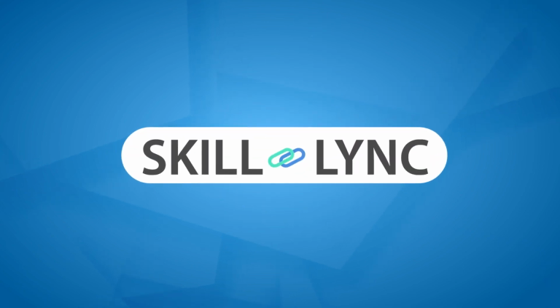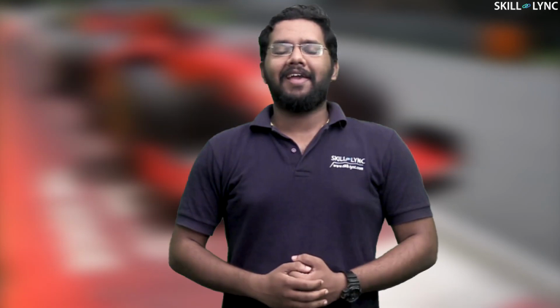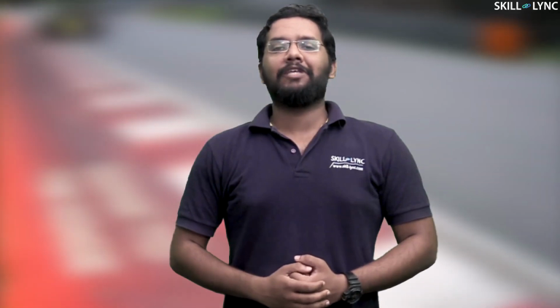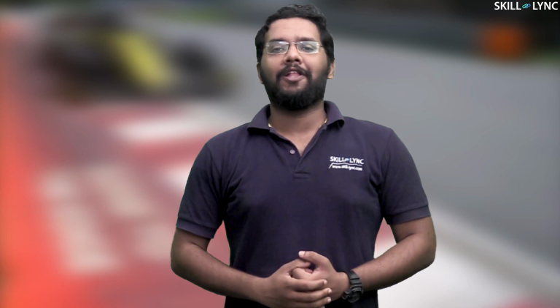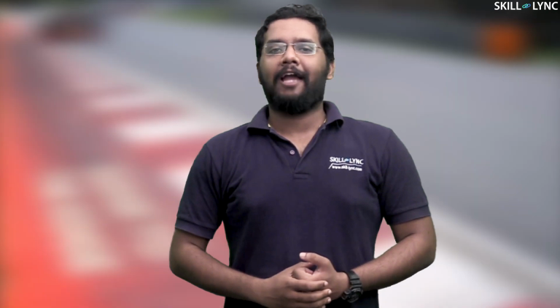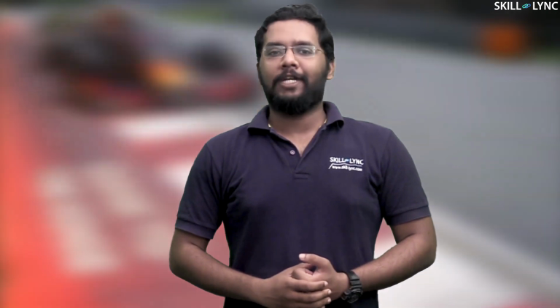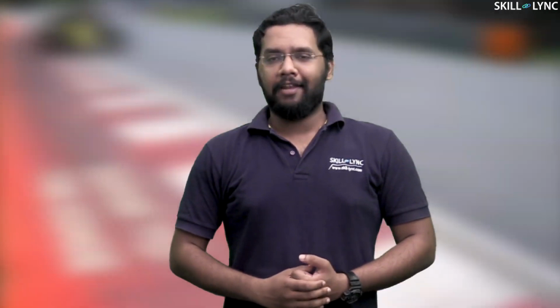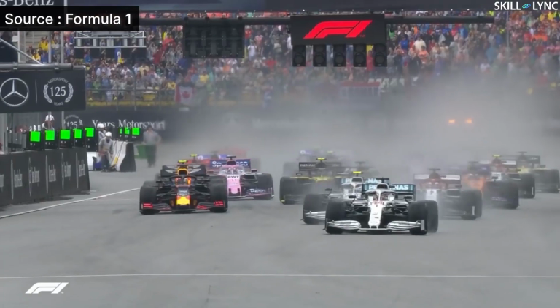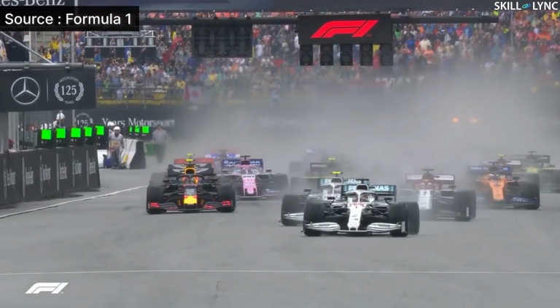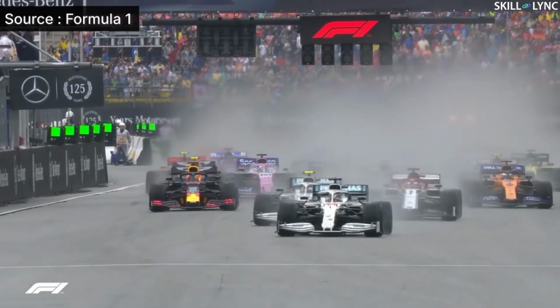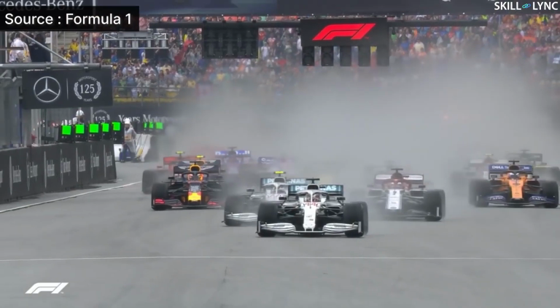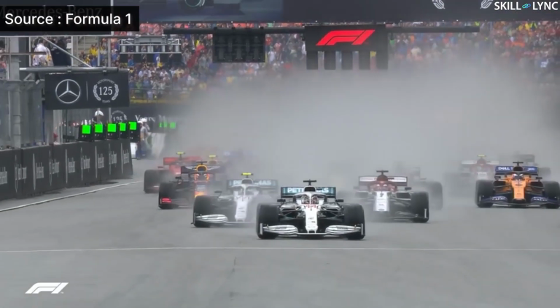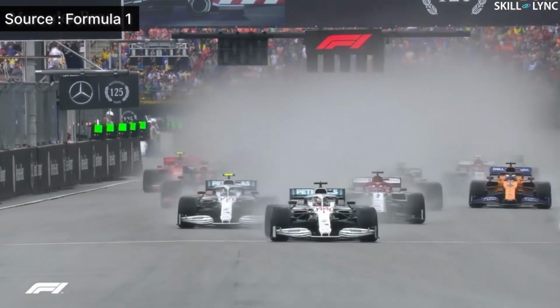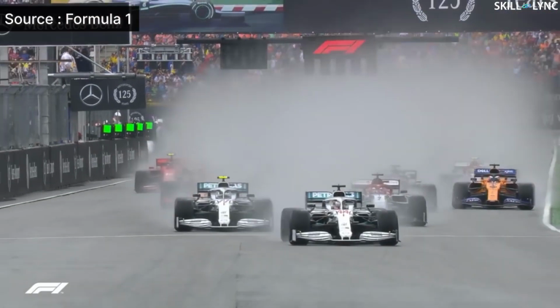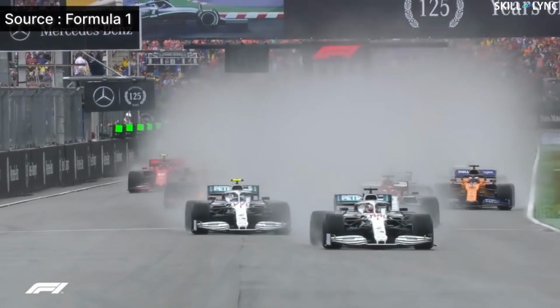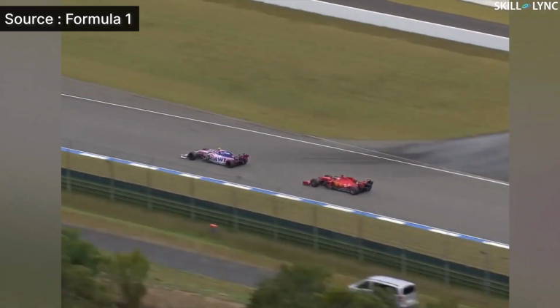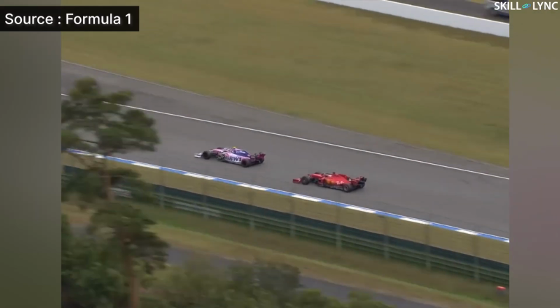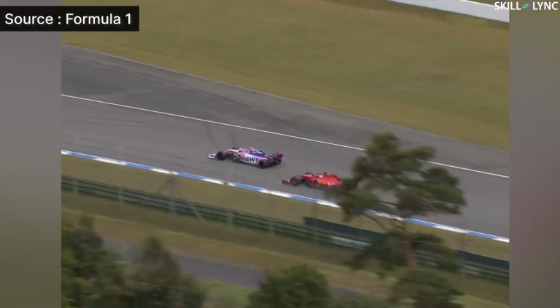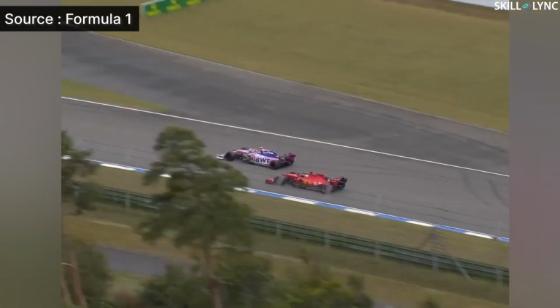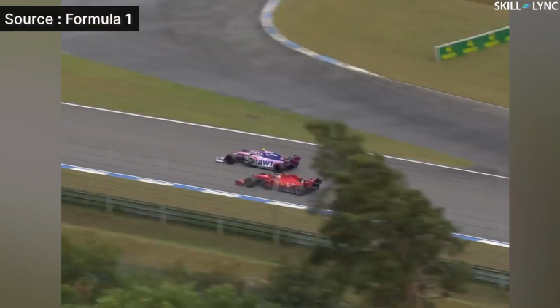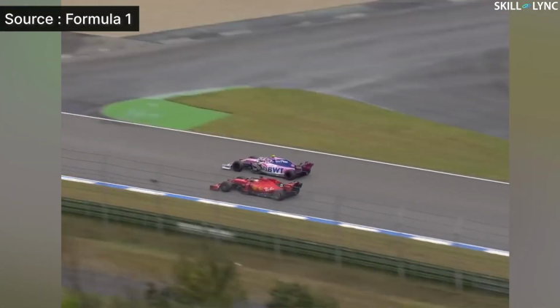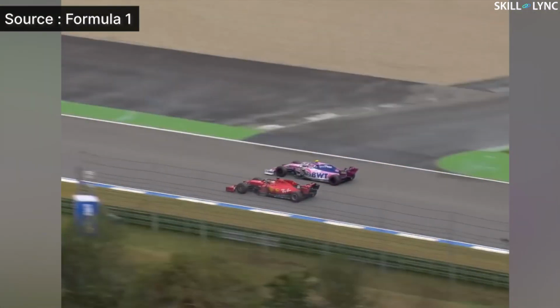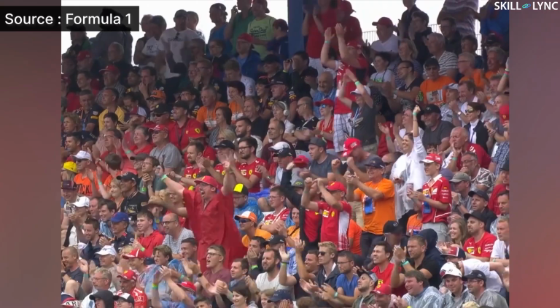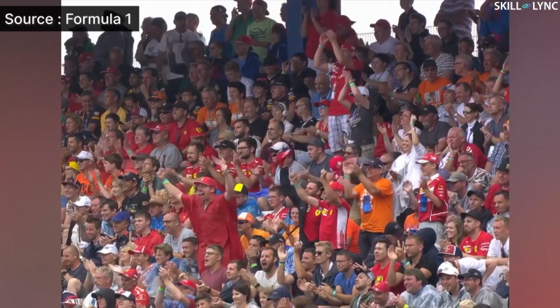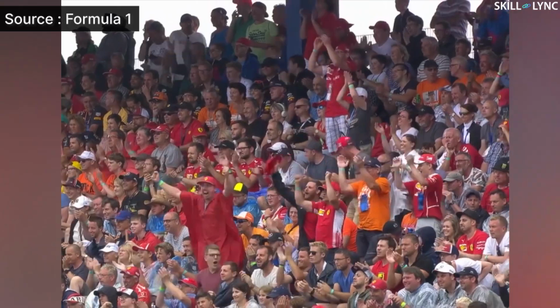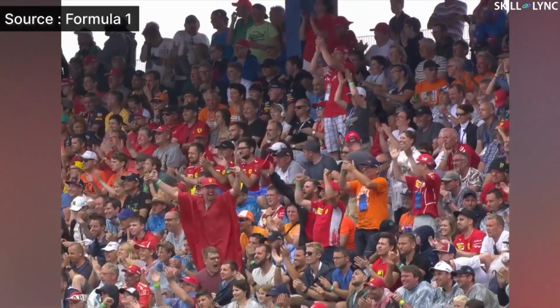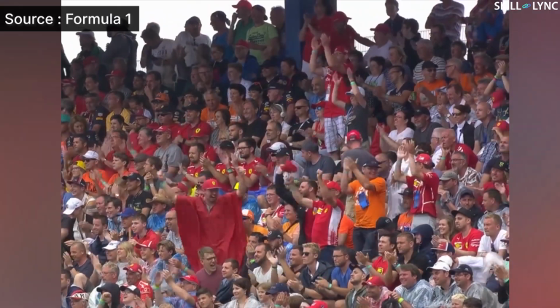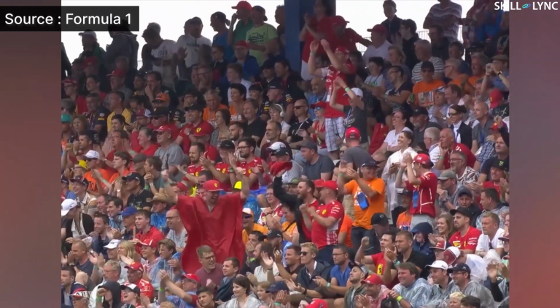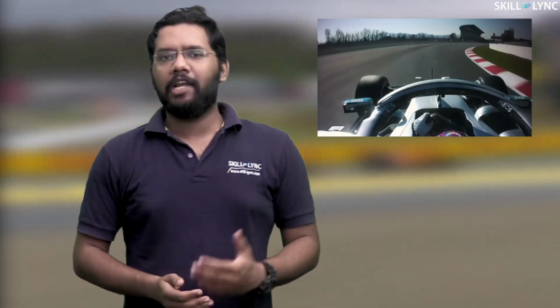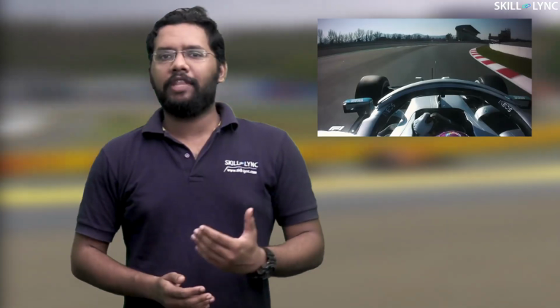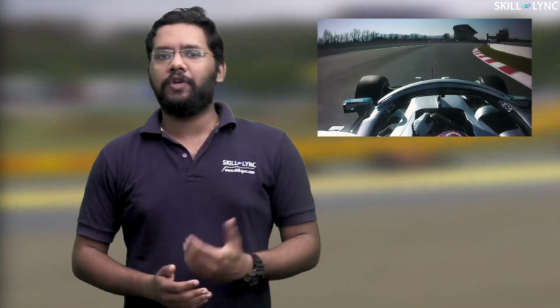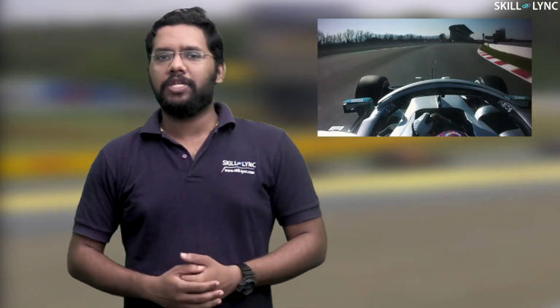Hey guys, welcome back to our channel. The 2020 F1 Grand Prix is just around the corner and we decided to make another video regarding them. Take a look at the footage here.